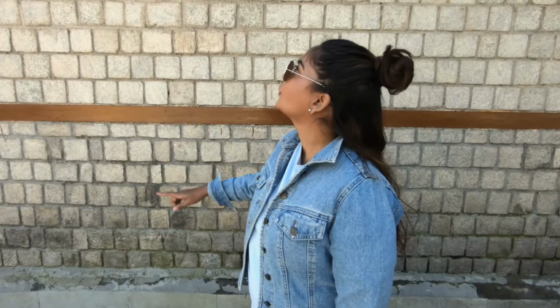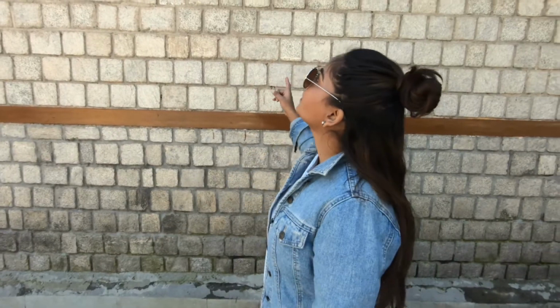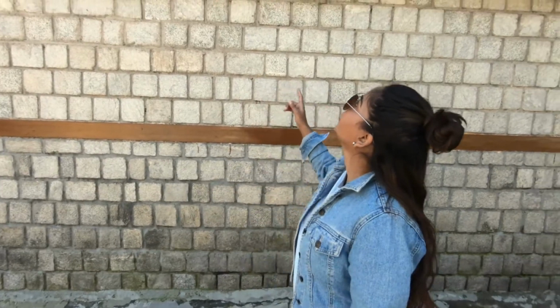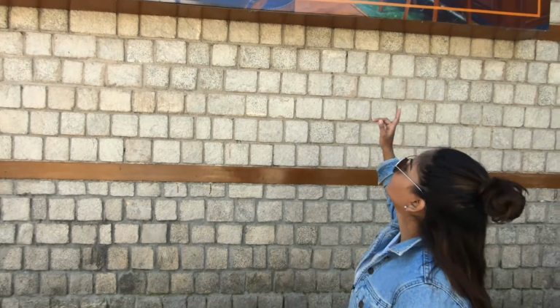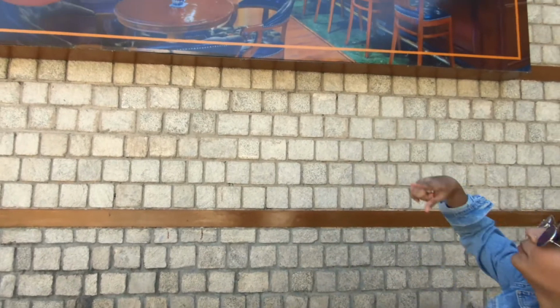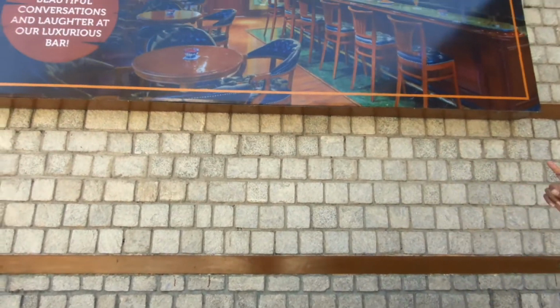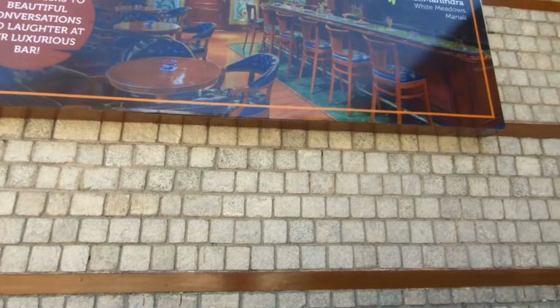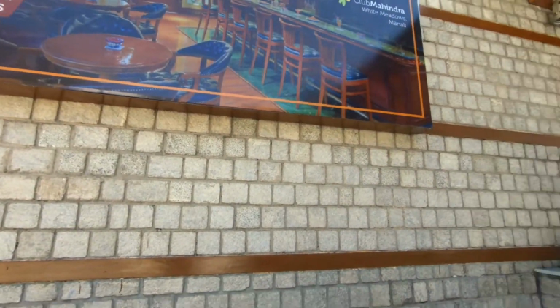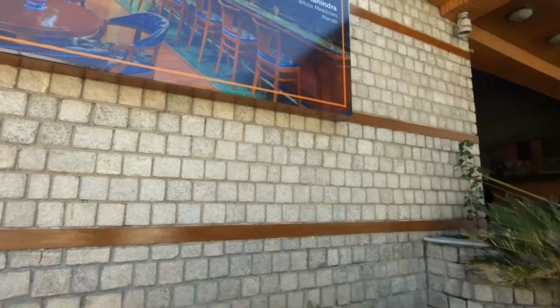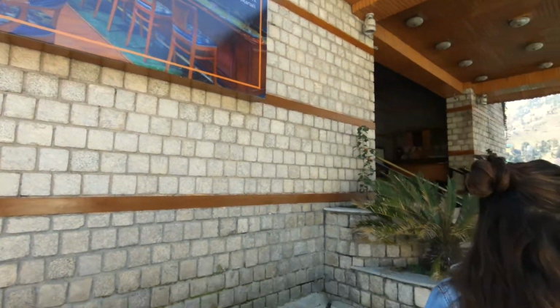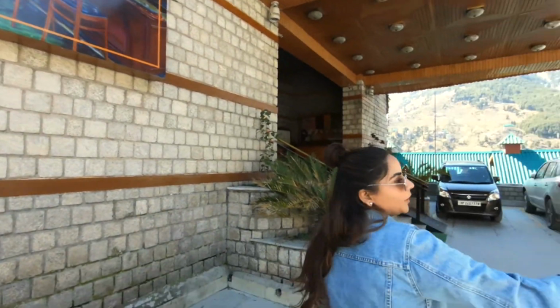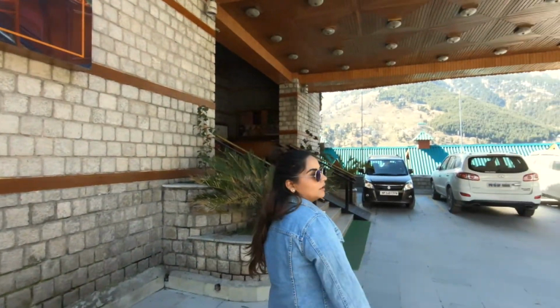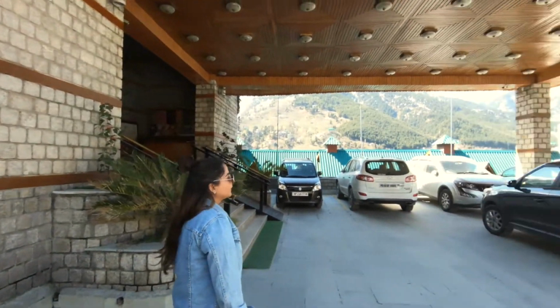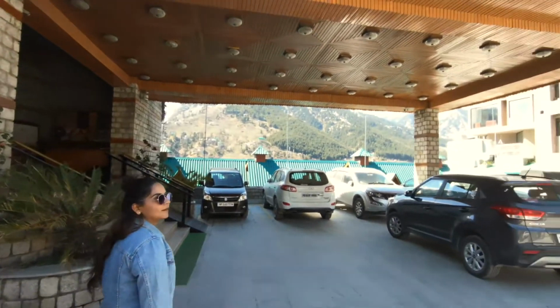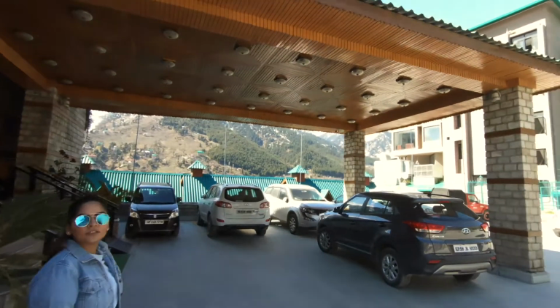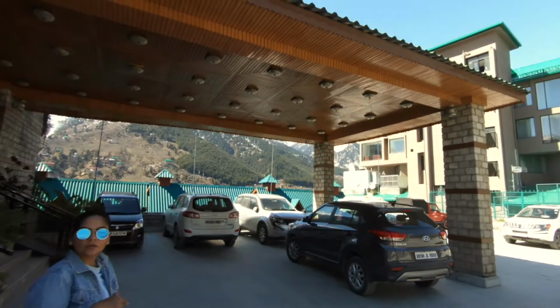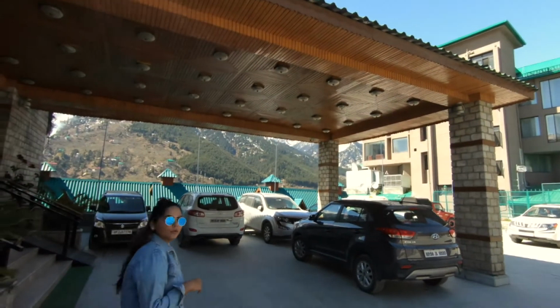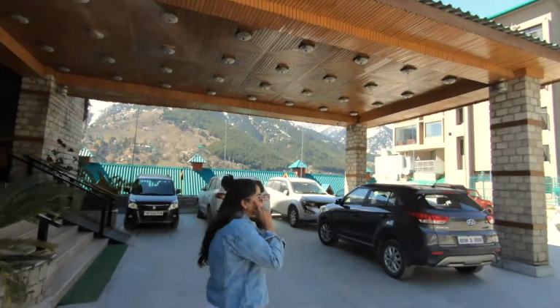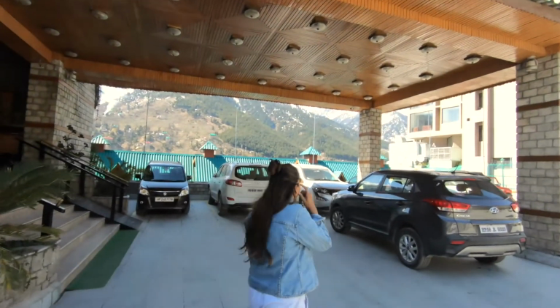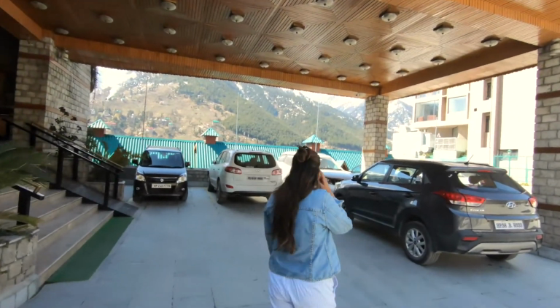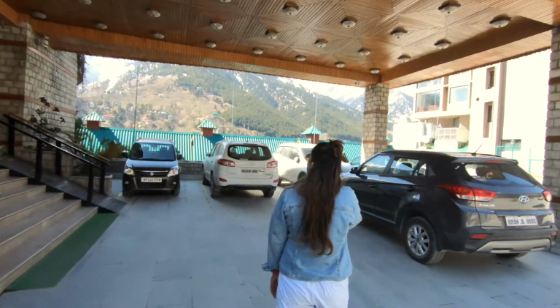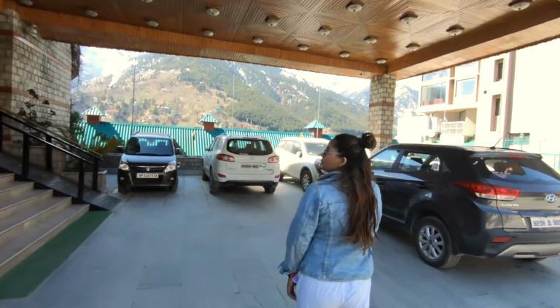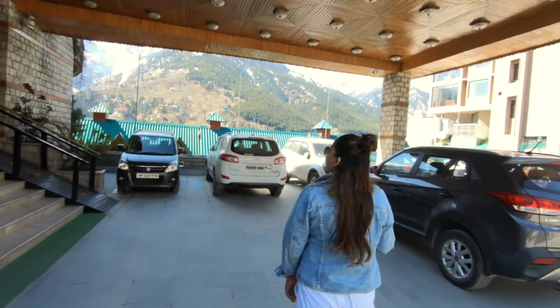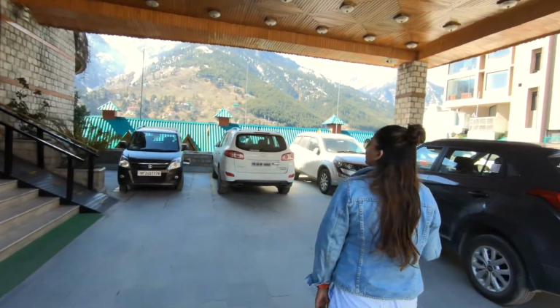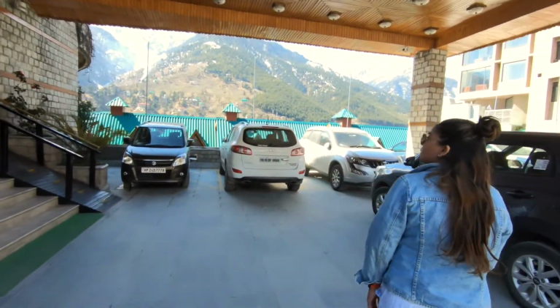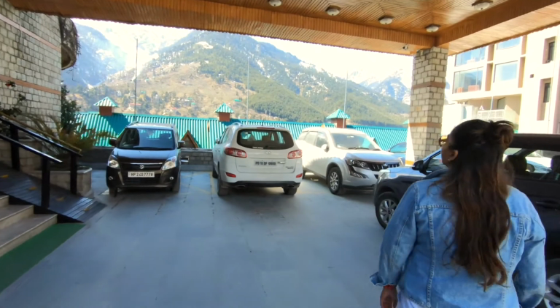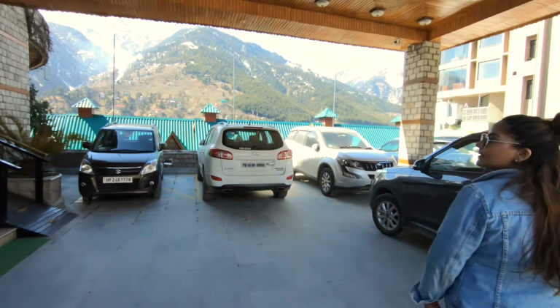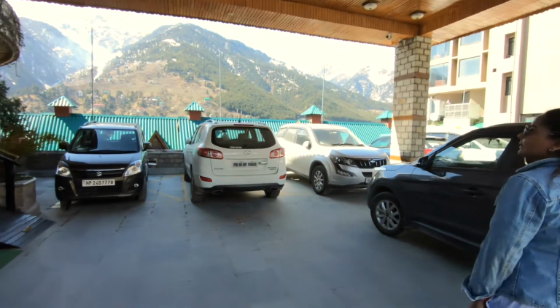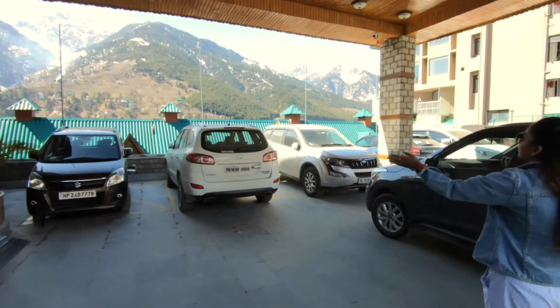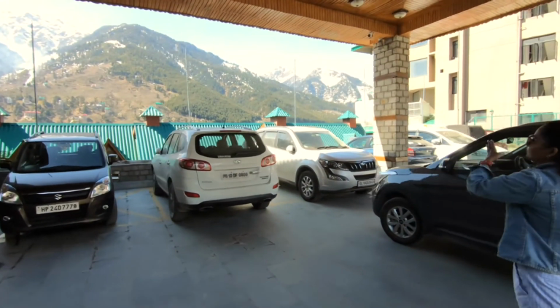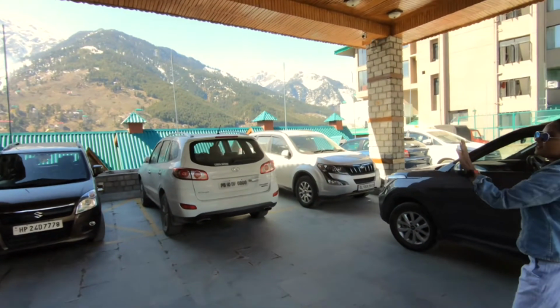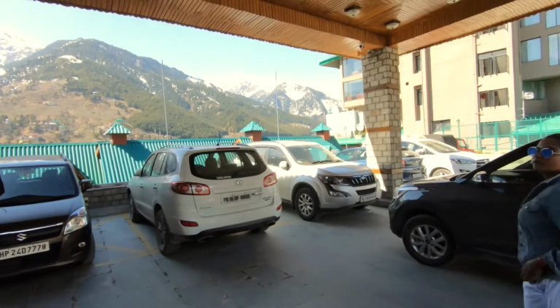So this is the entry point — they have a big board here, and this is the parking. Let's go check out the view and let's see how it is. The initial view — it's not bad, it's nice. You can see the mountains.